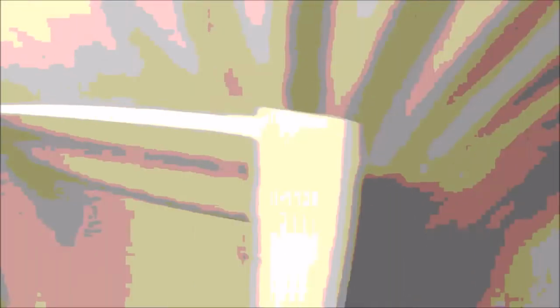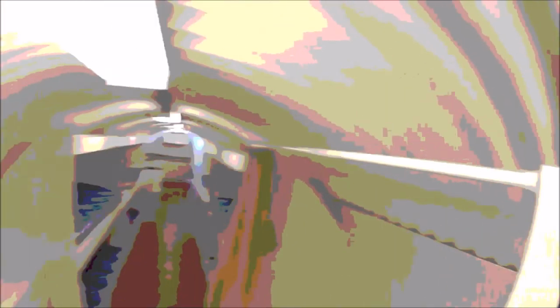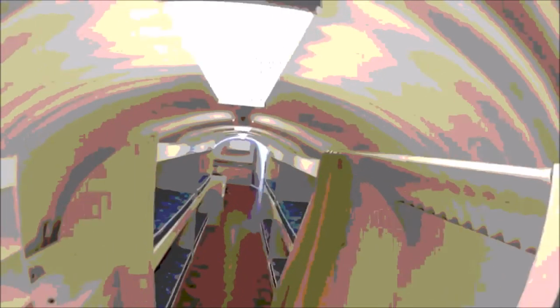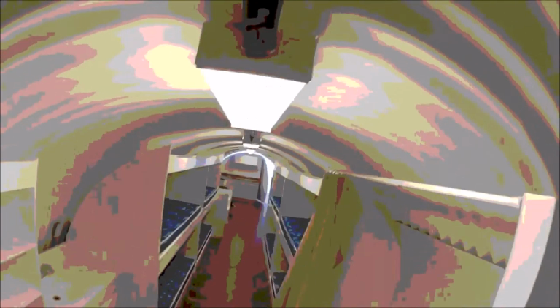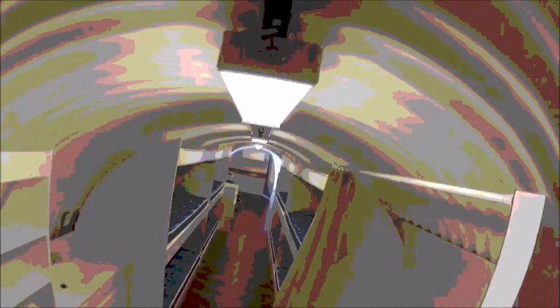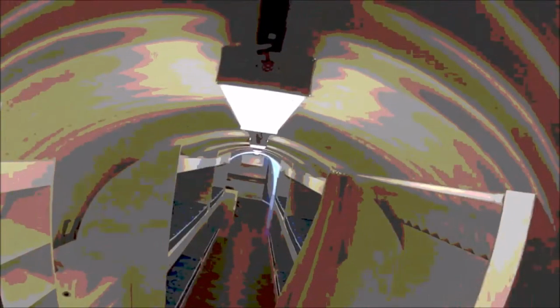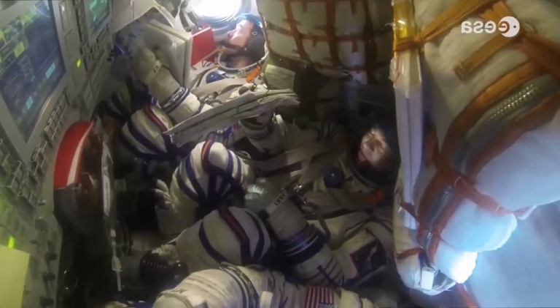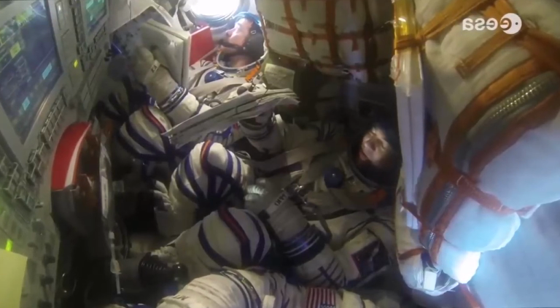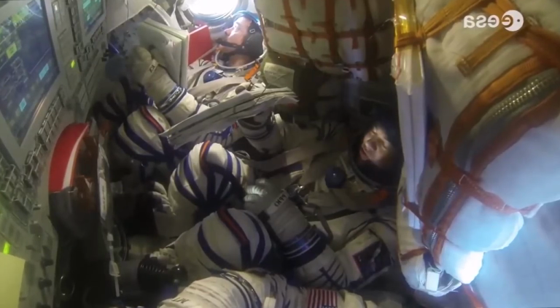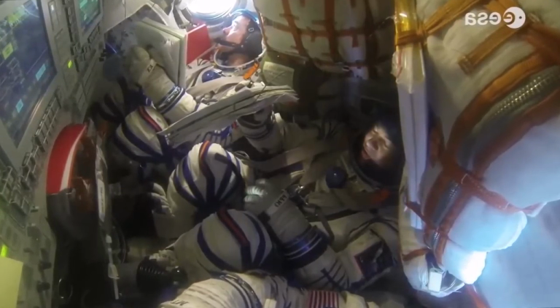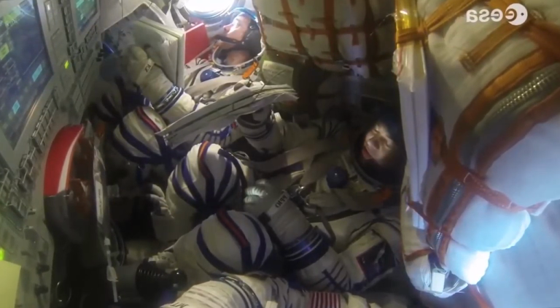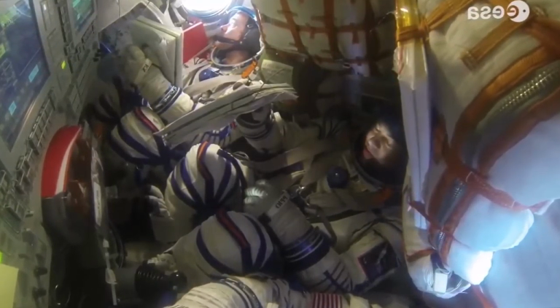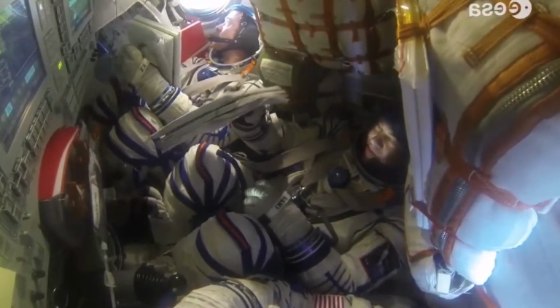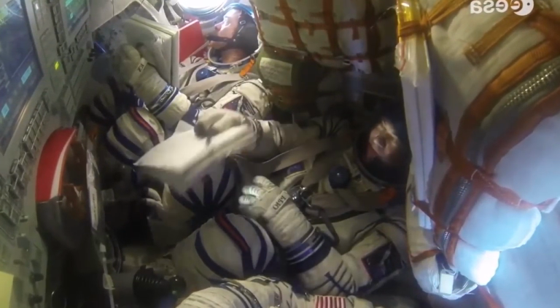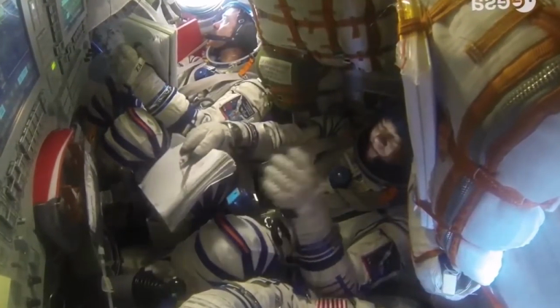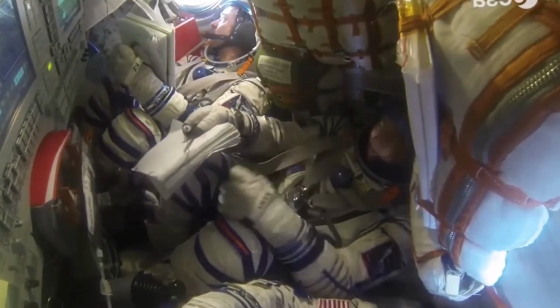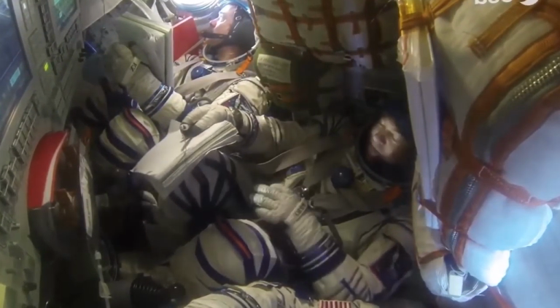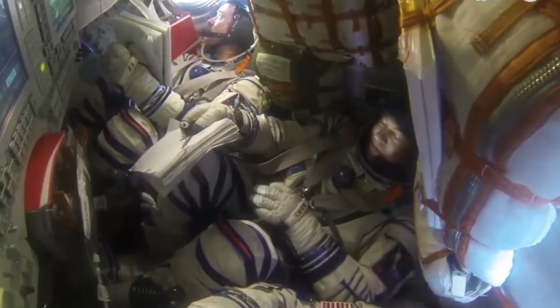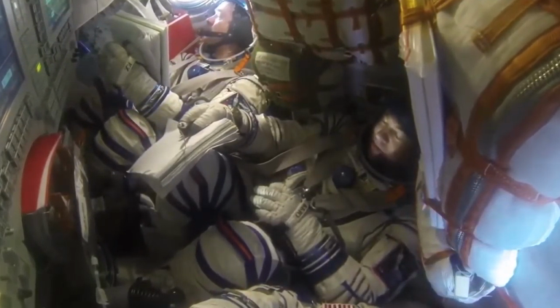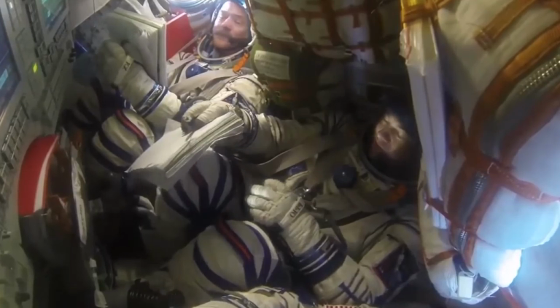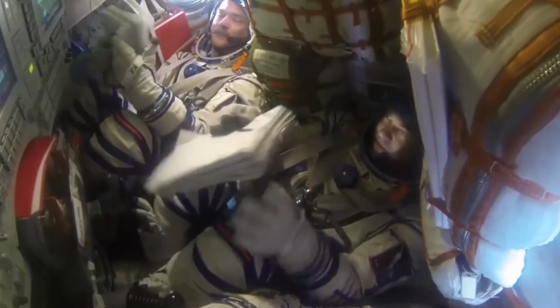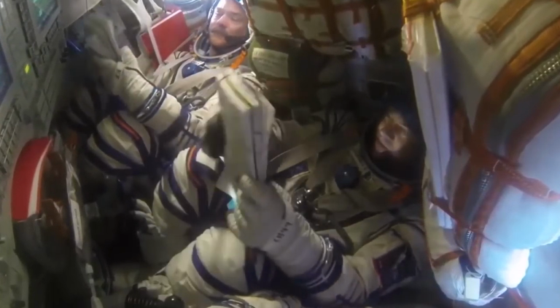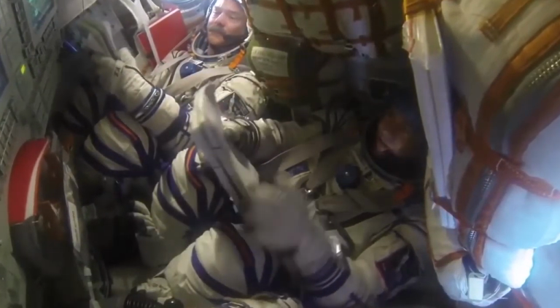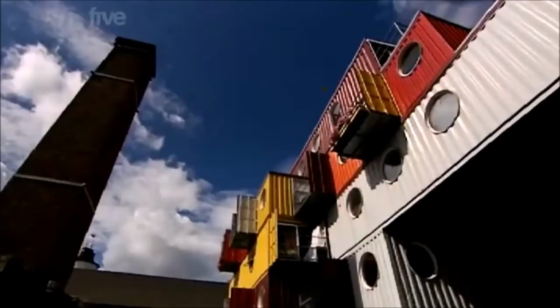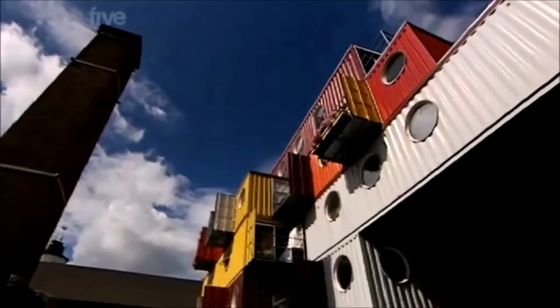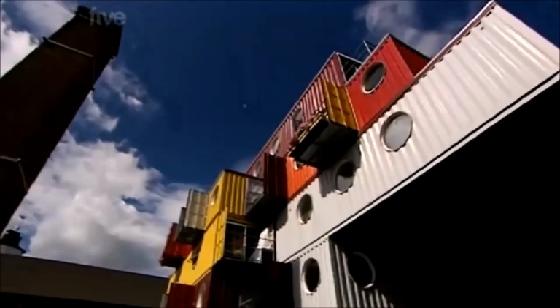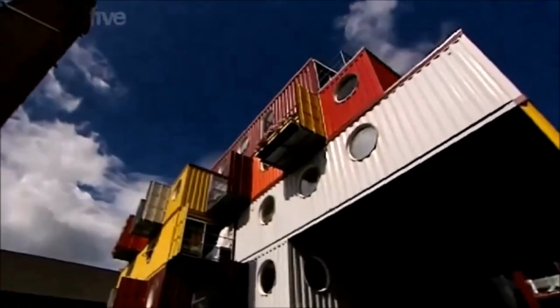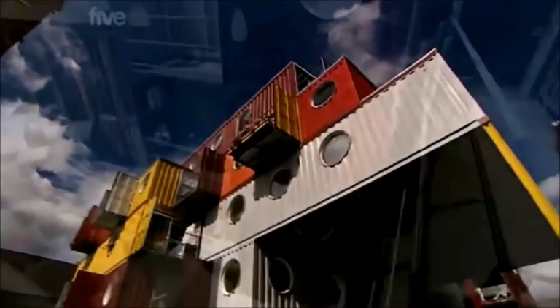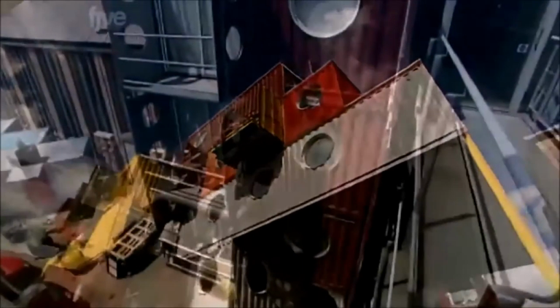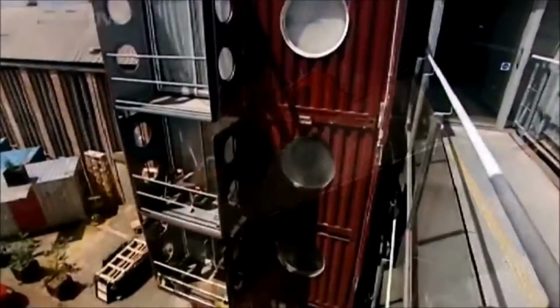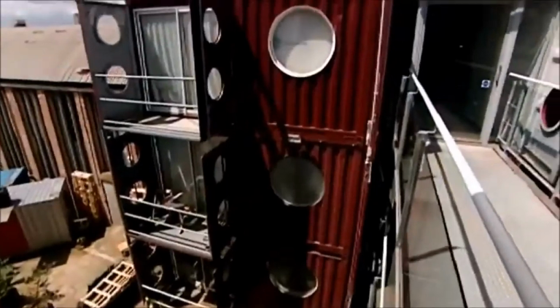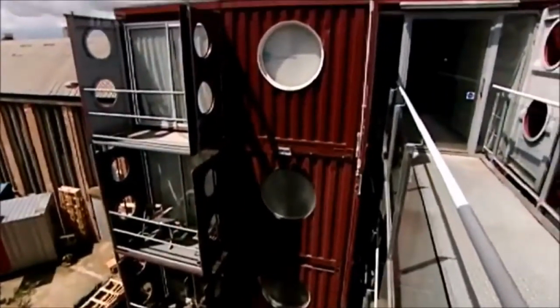Well, anyway, I hope you've enjoyed a brief tour. Container City should be around for years to come.